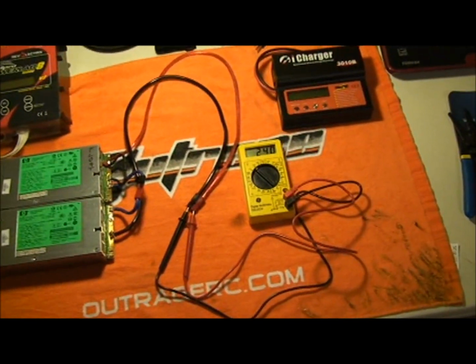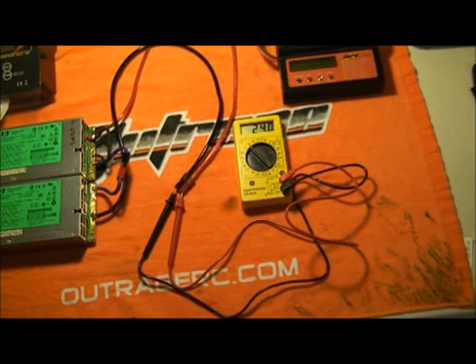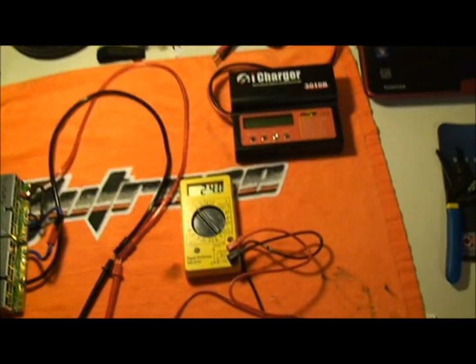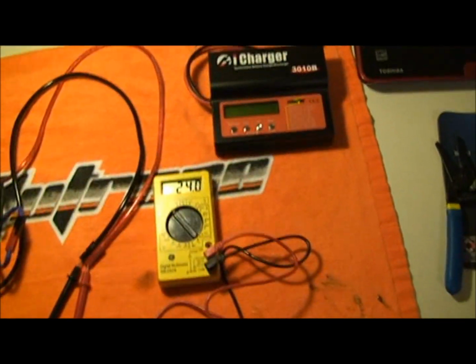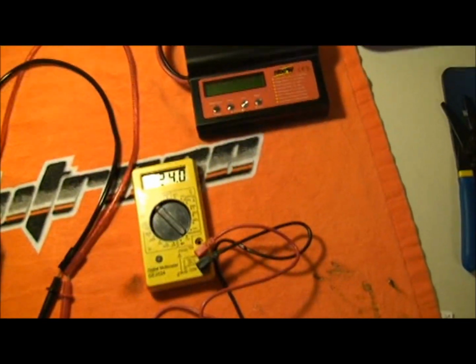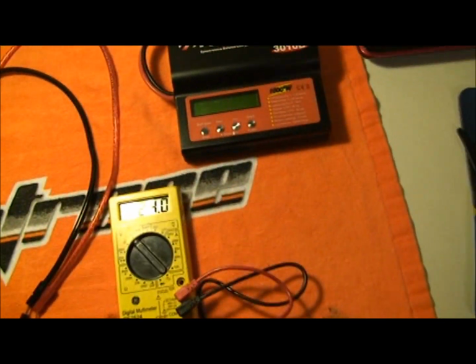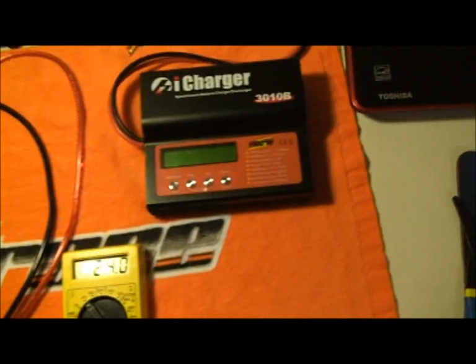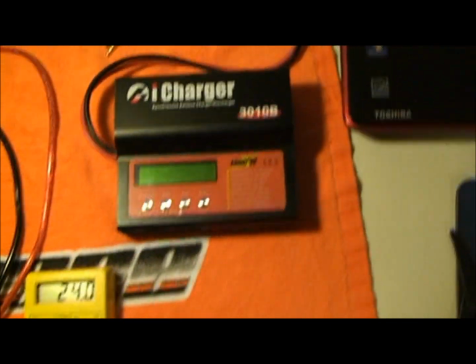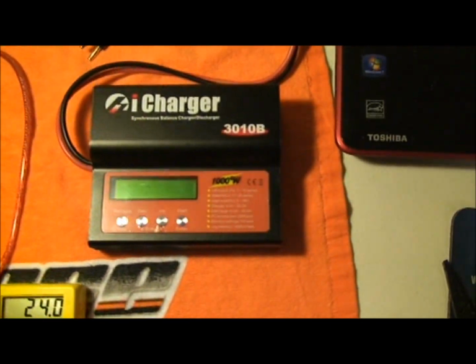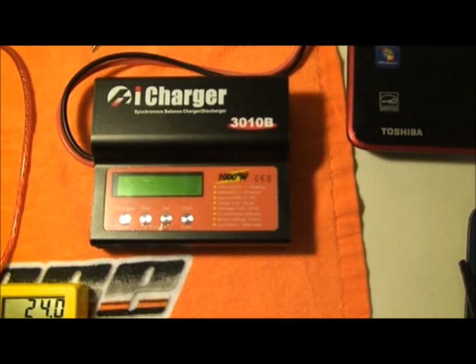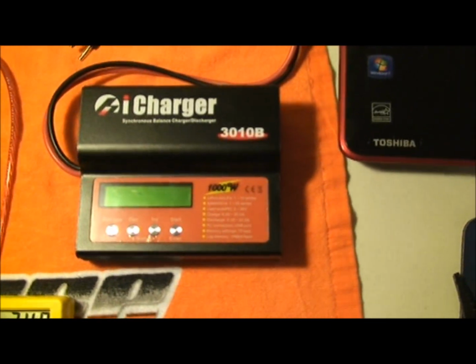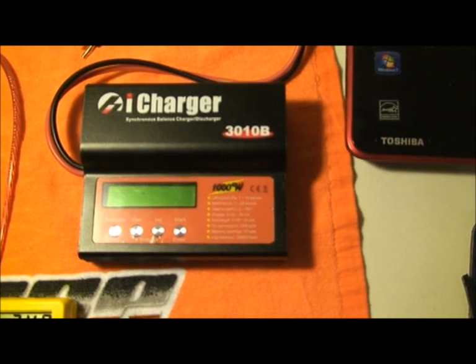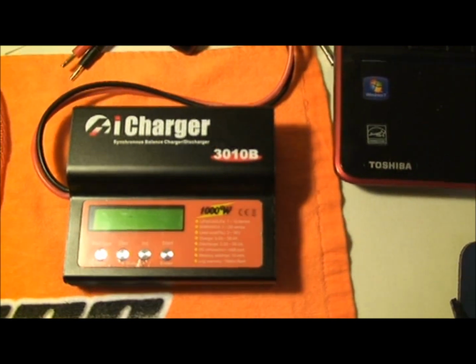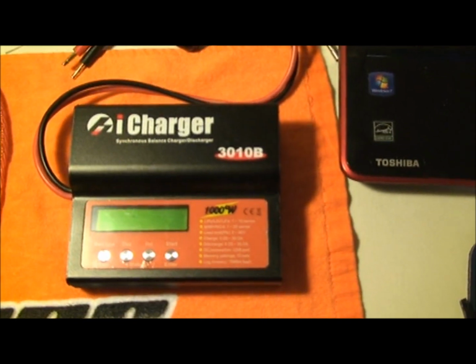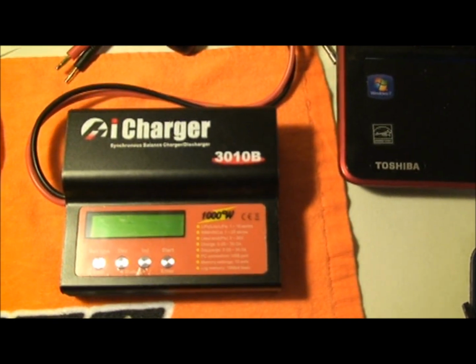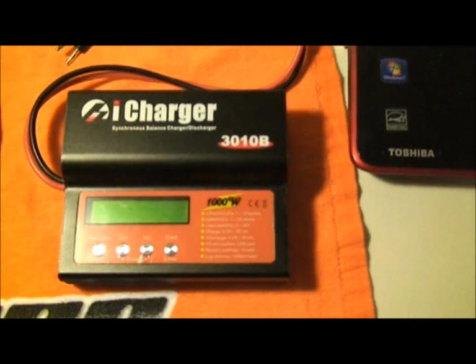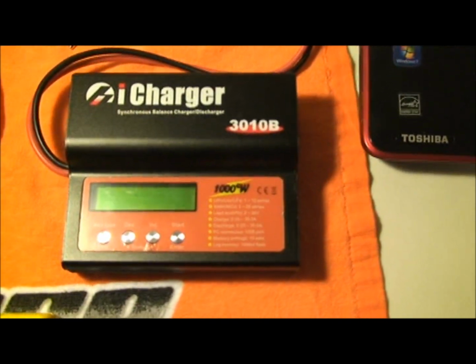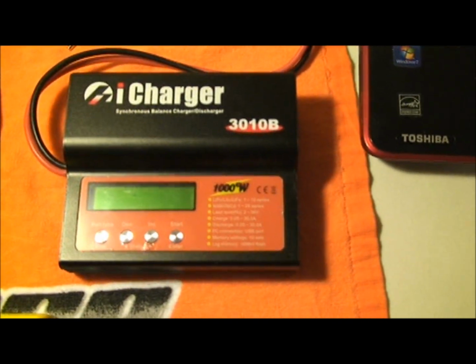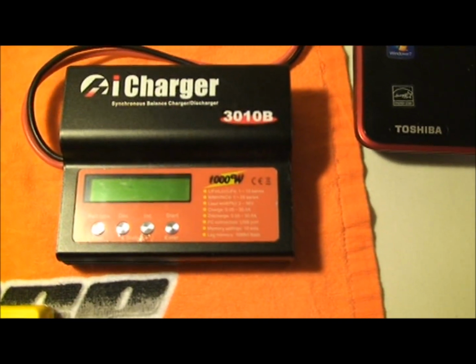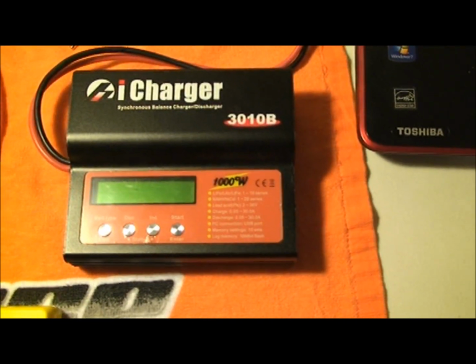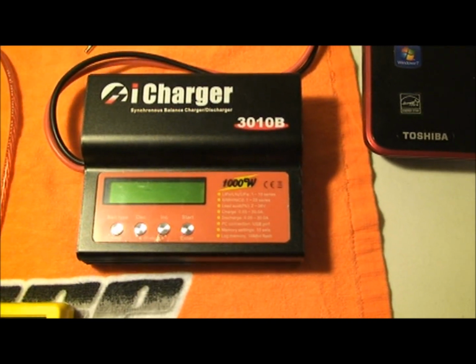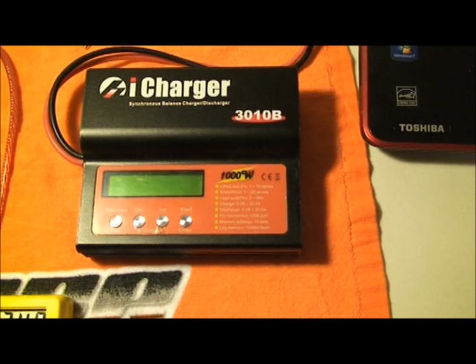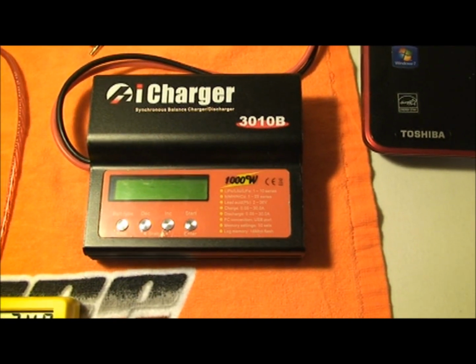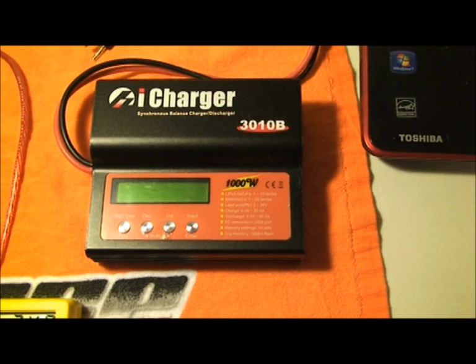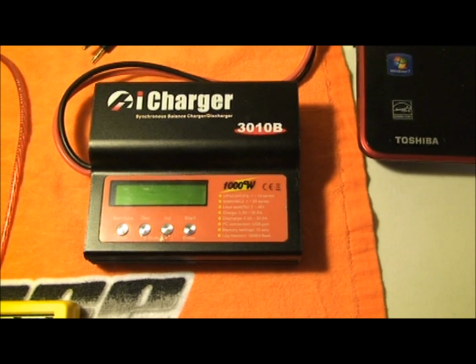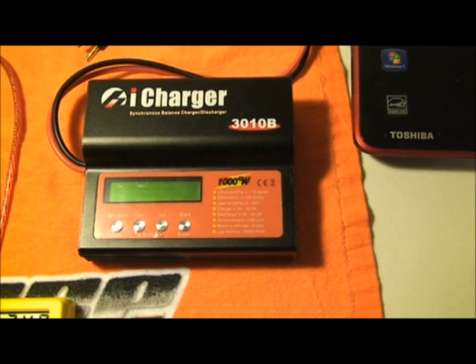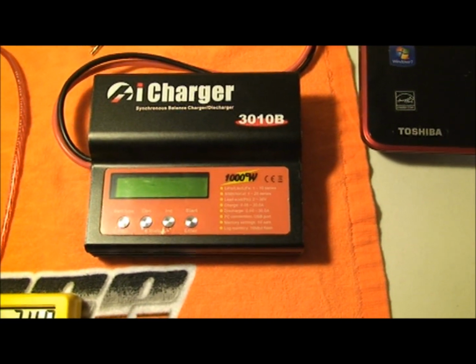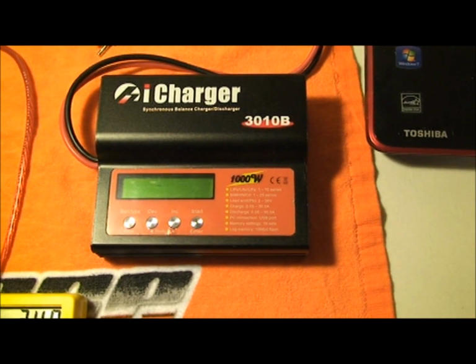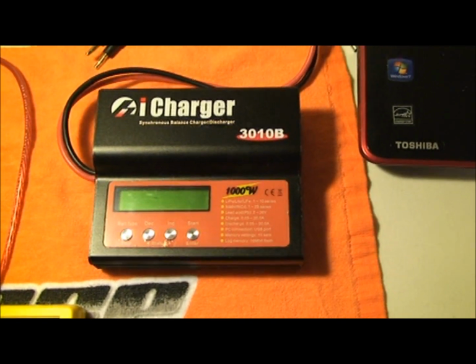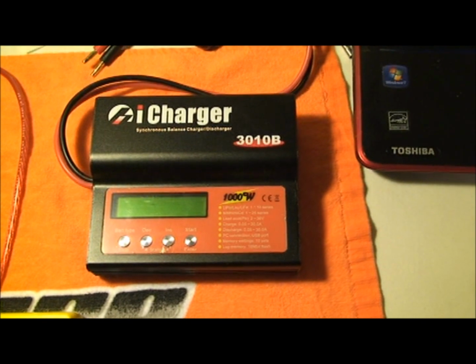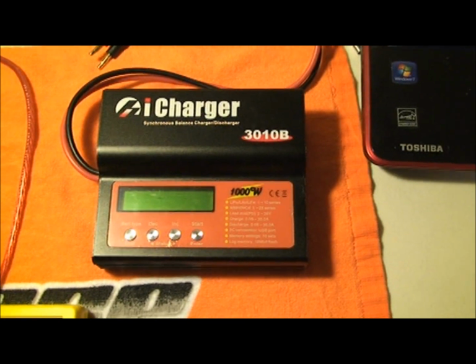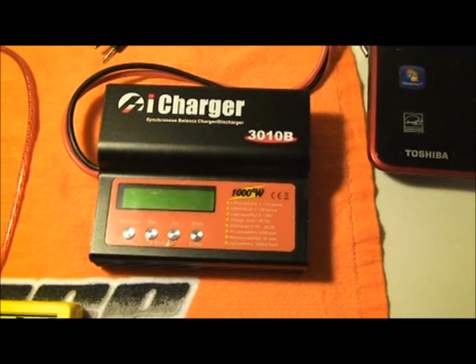In the past, I have charged with the IA Charger 310B, which is a good charger. It does what I needed to do — parallel charging at 30 amps — had no problems.